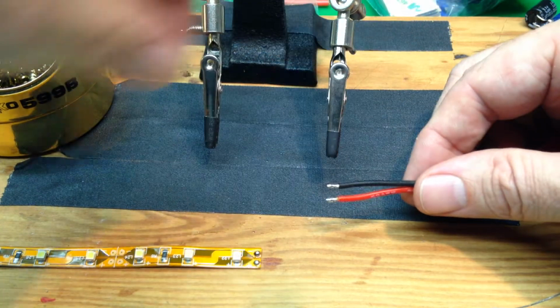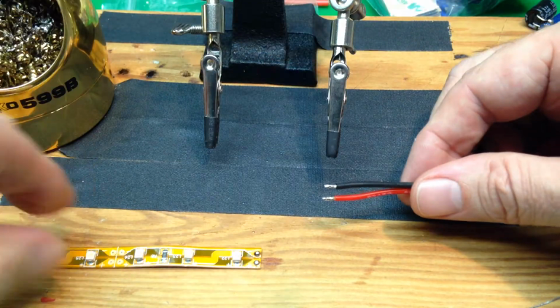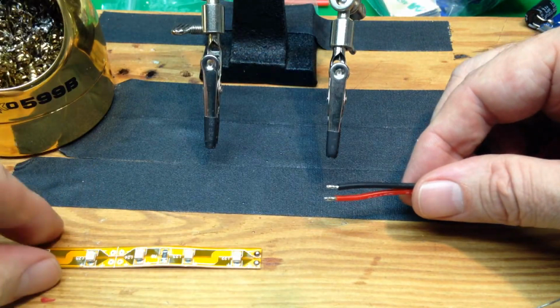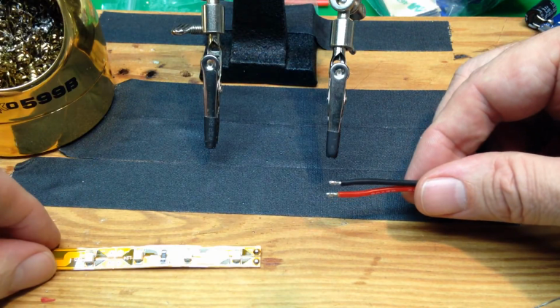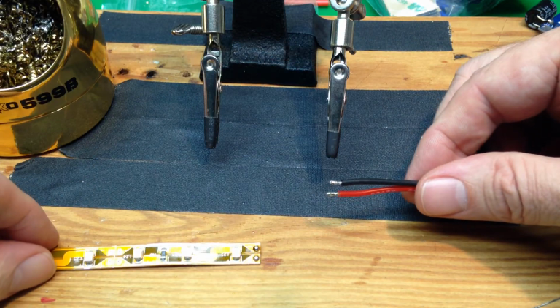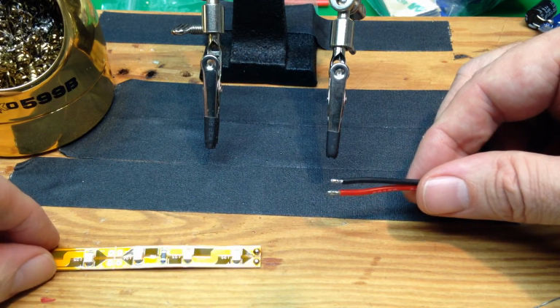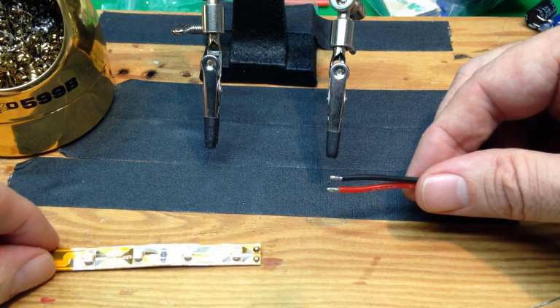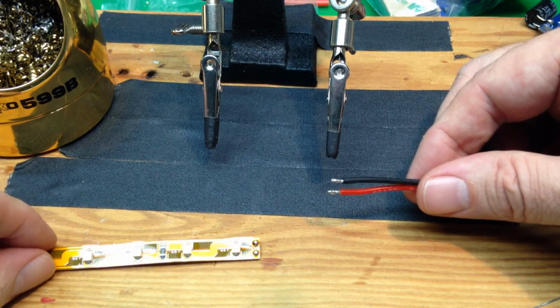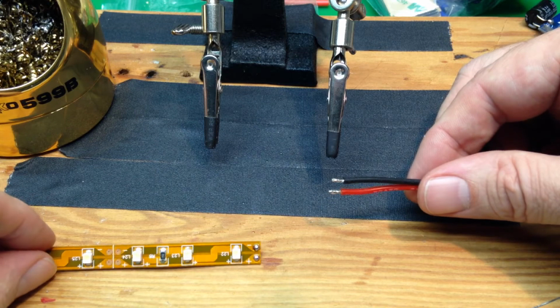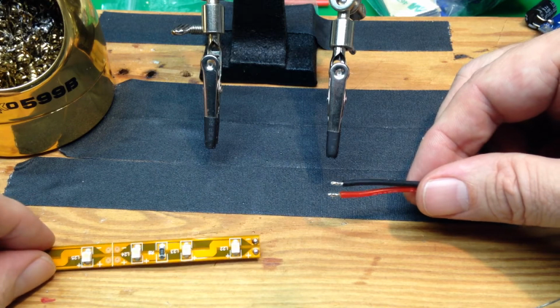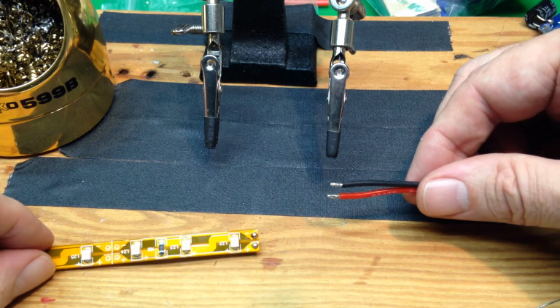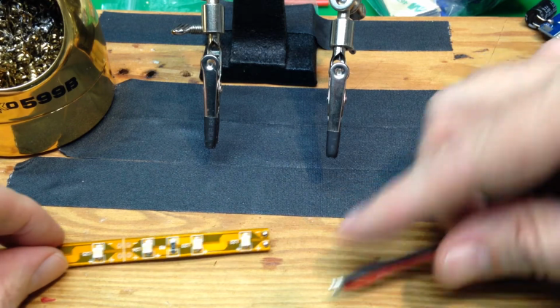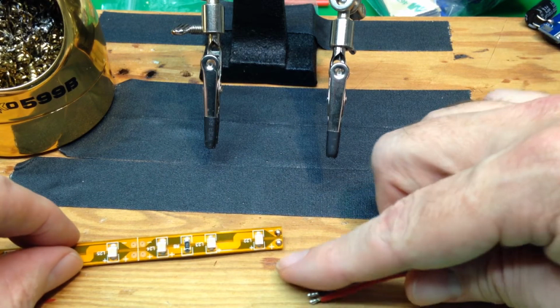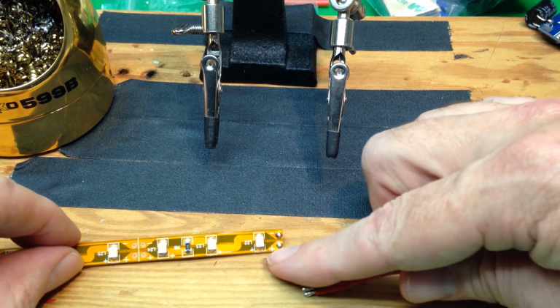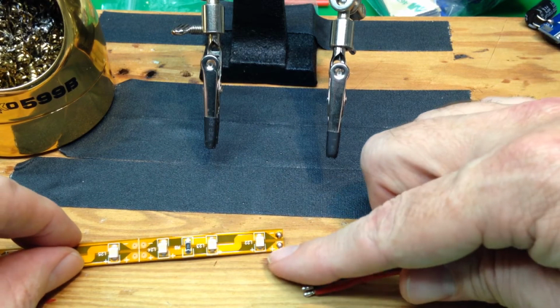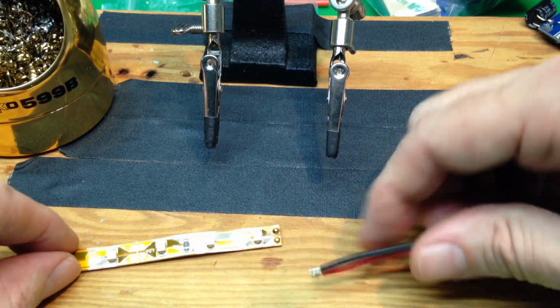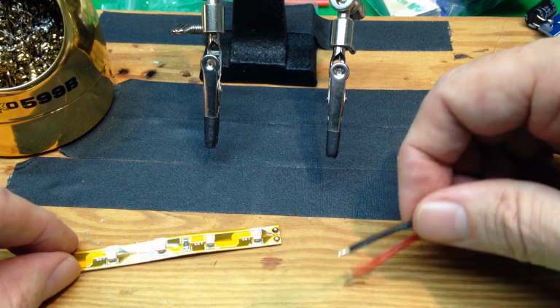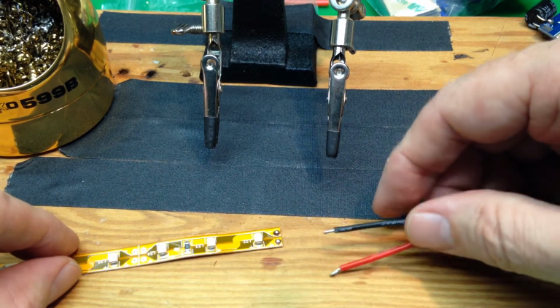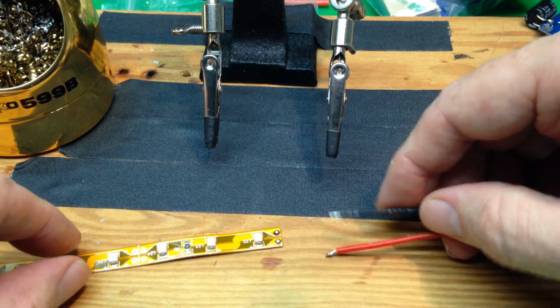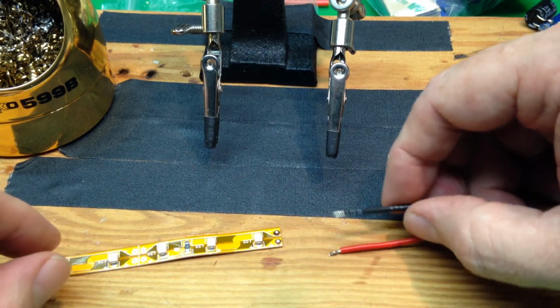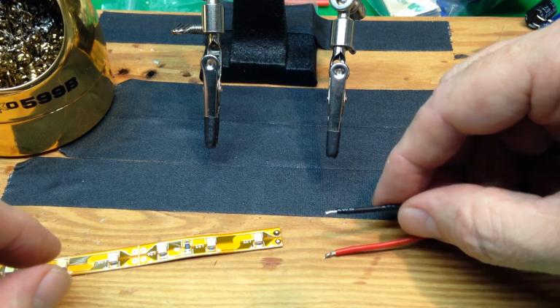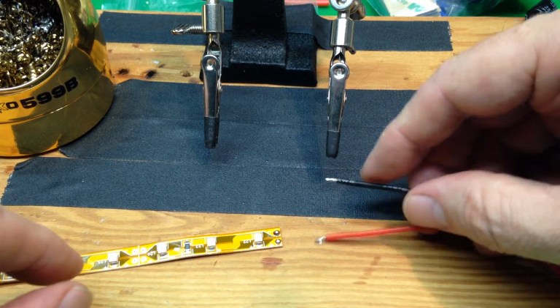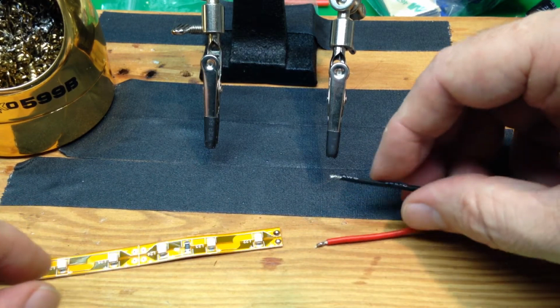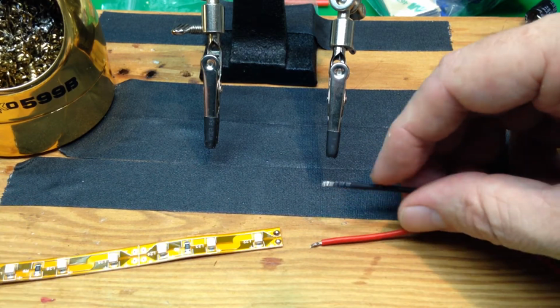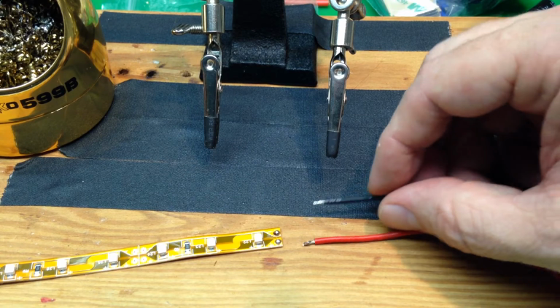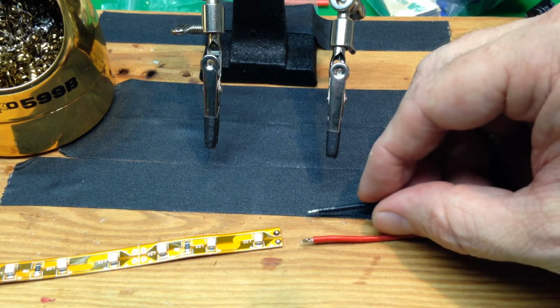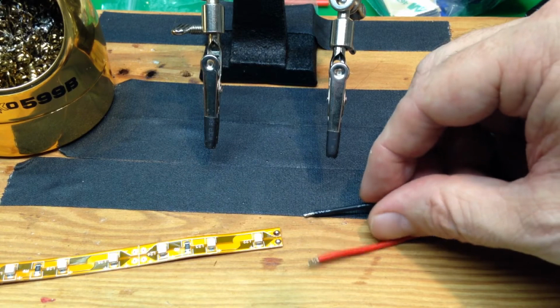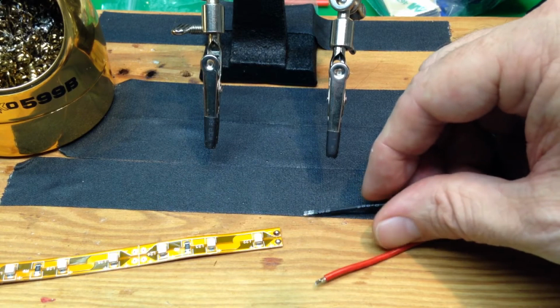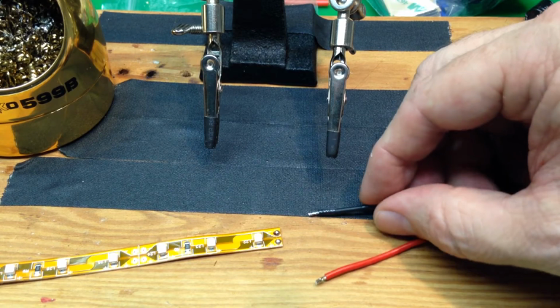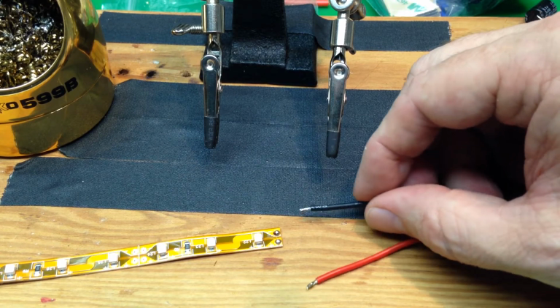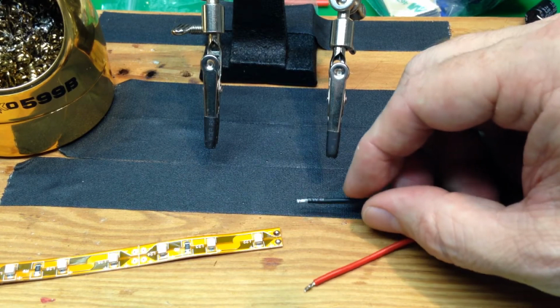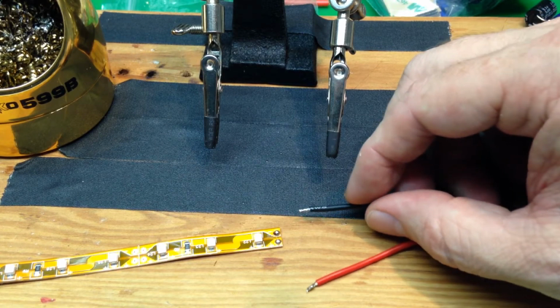Now we note, since this is an LED, we're going to have to double check. You can see there's the plus on the bottom, so we're going to have to be sure and get that right if we want our LED strip to work.